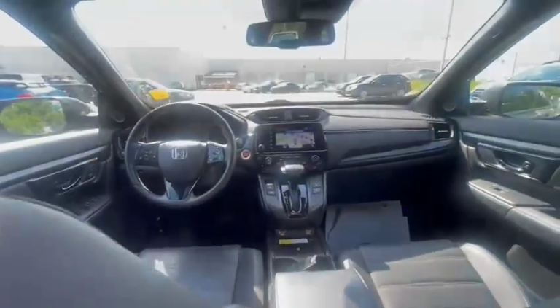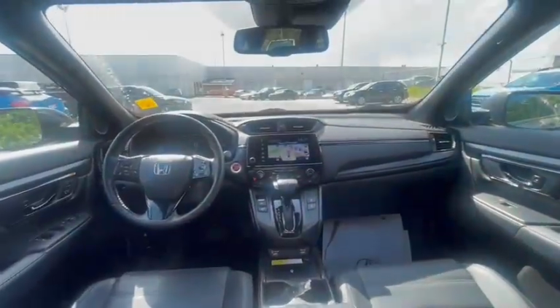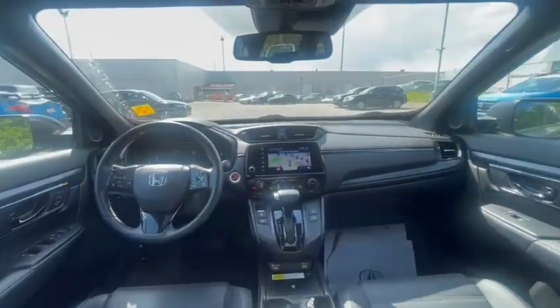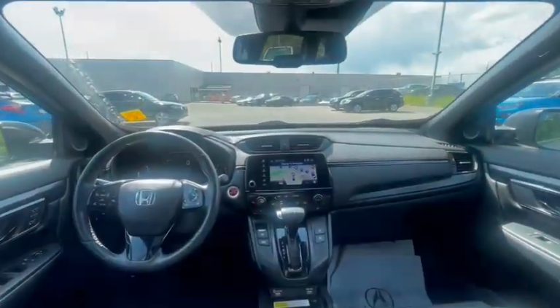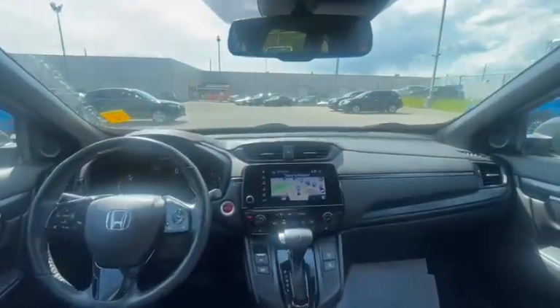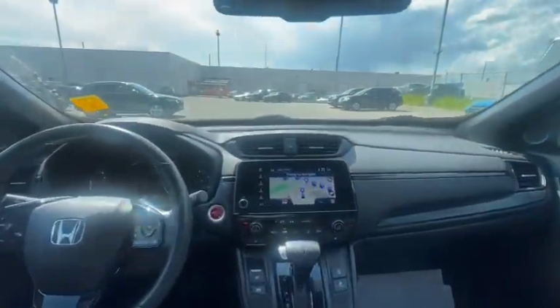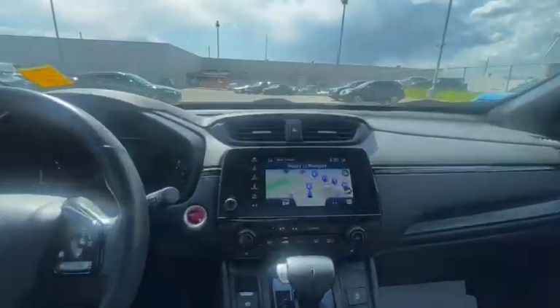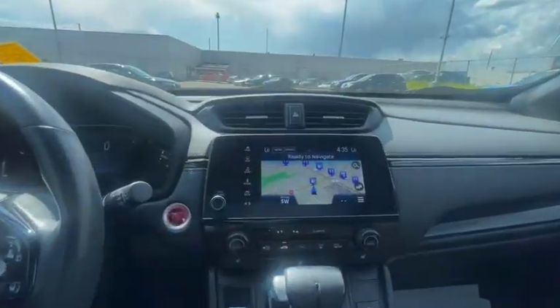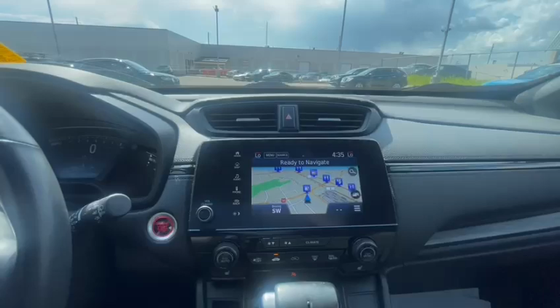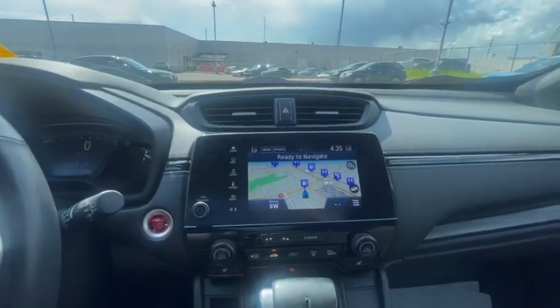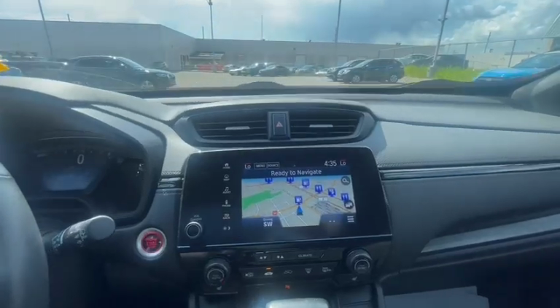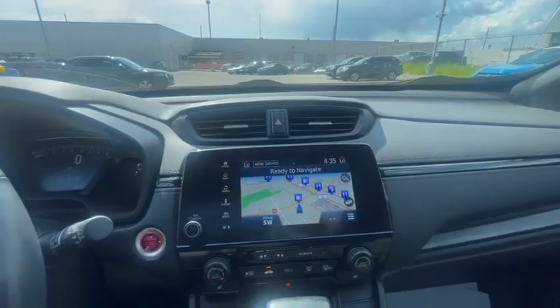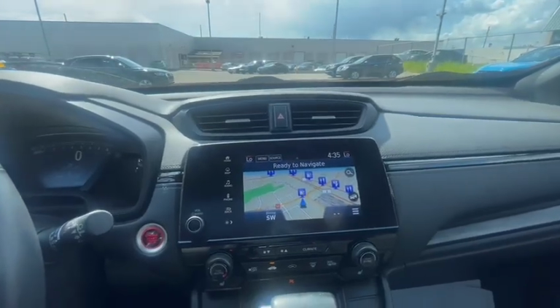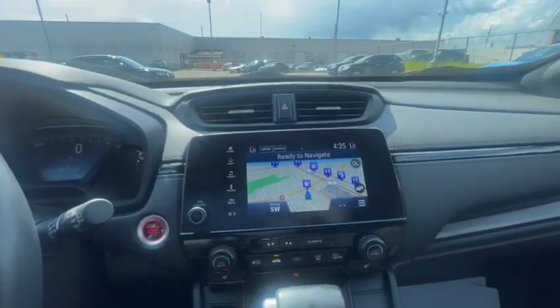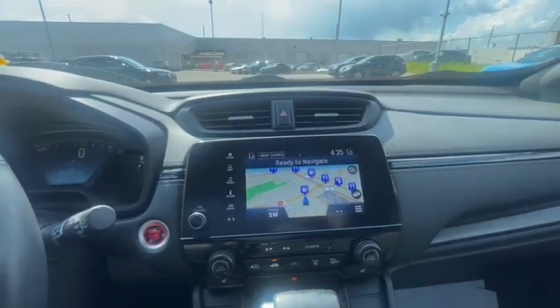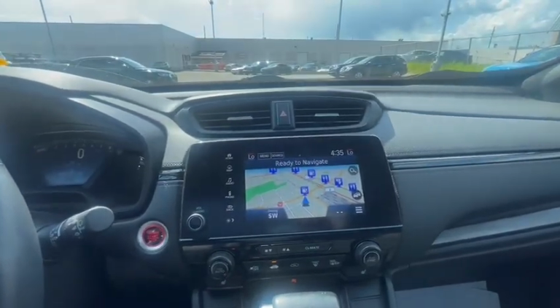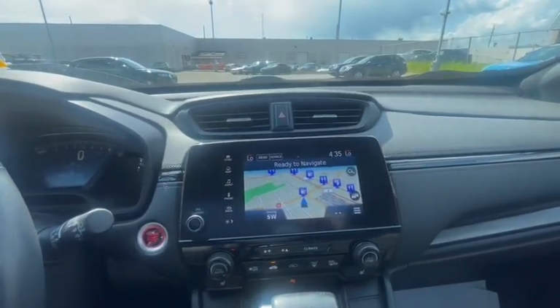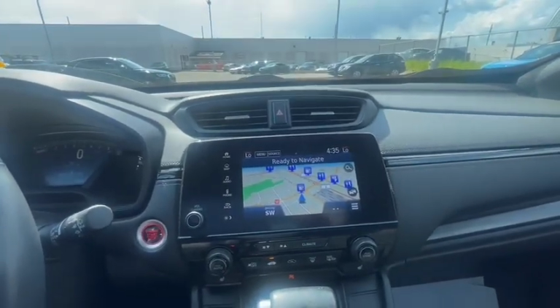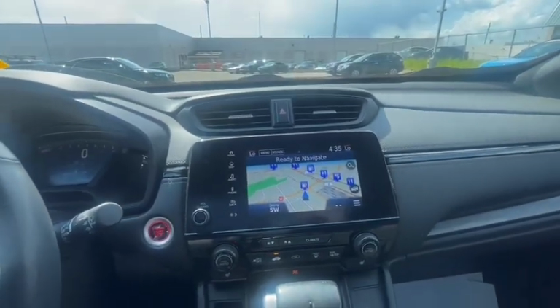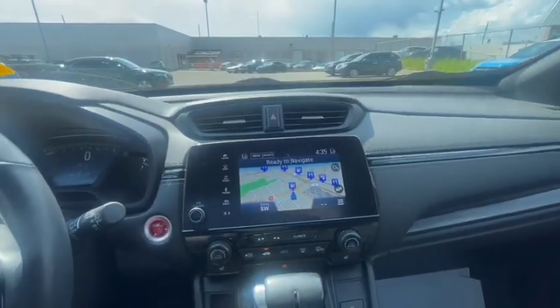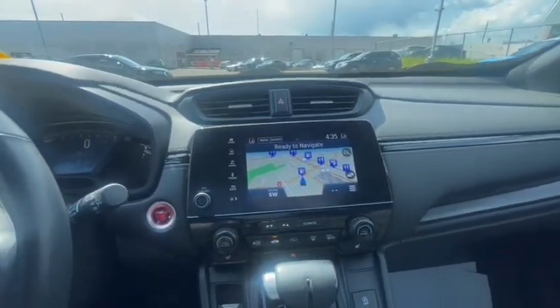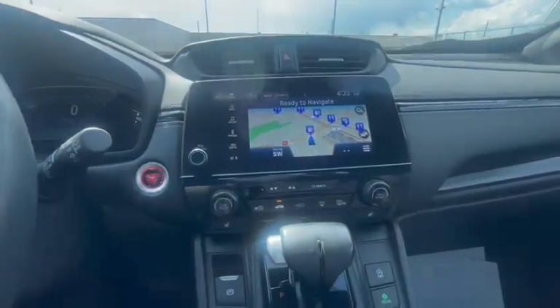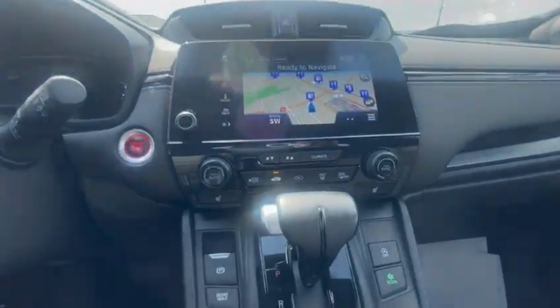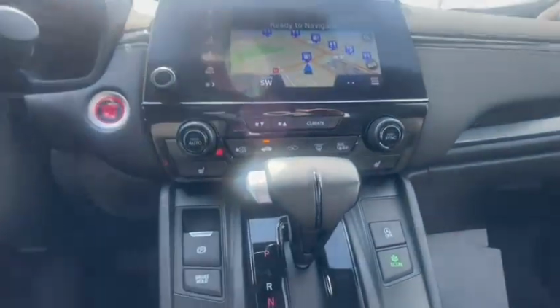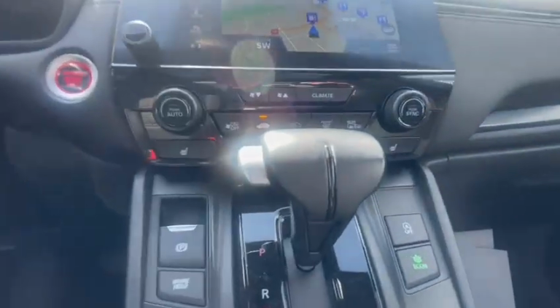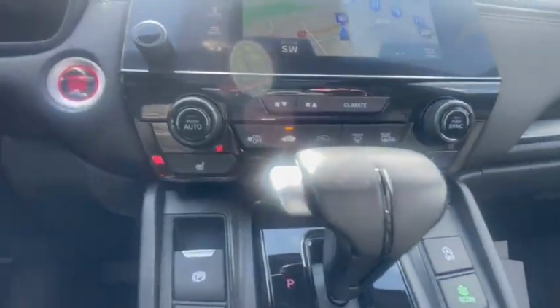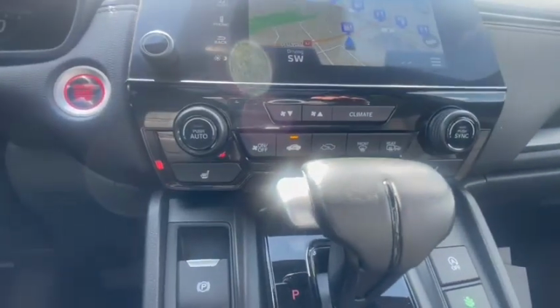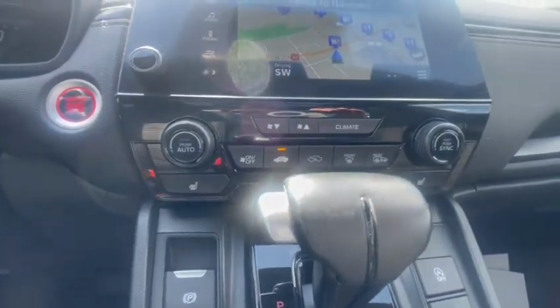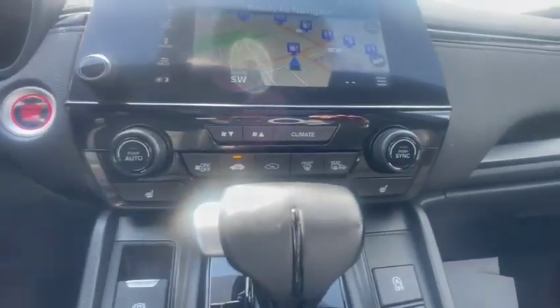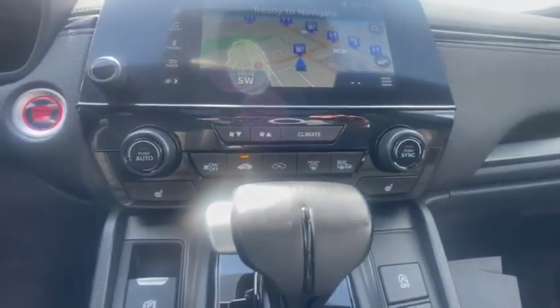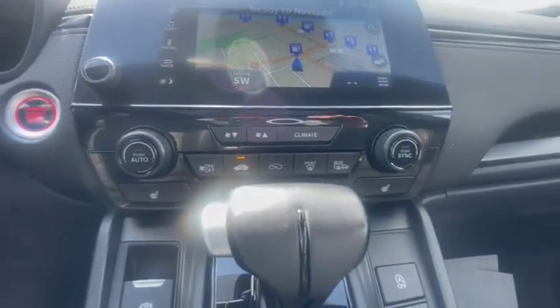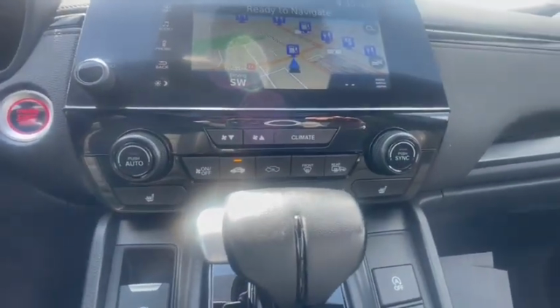Coming to the front of the vehicle, you've got your infotainment screen where you'll be able to control your climate, map, audio, and your phone. Coming on here, you've got some climate settings as well.